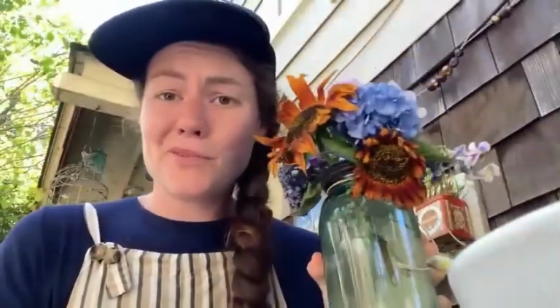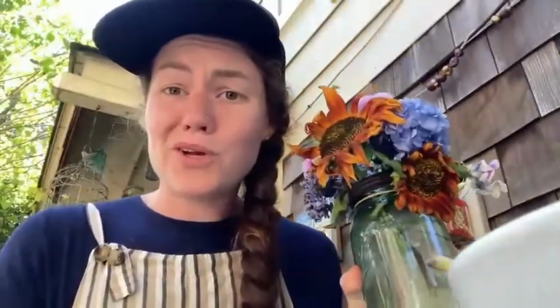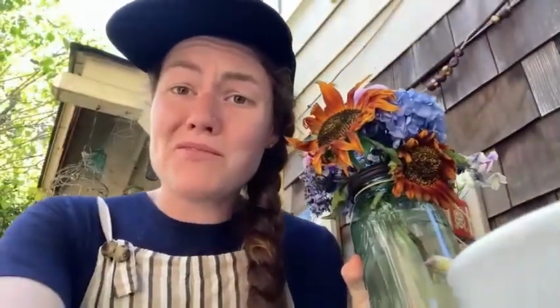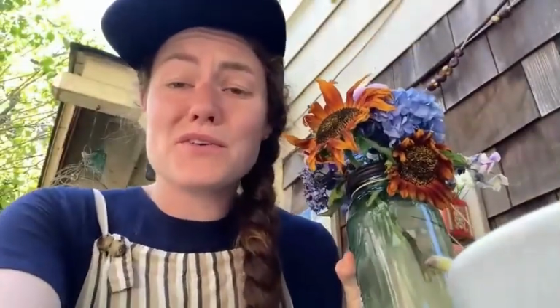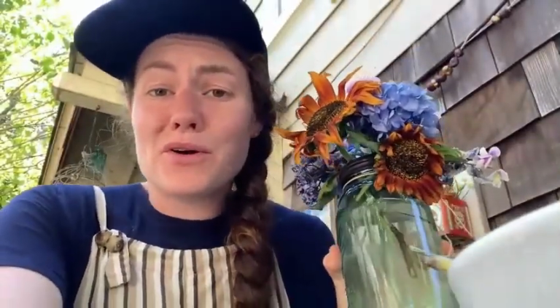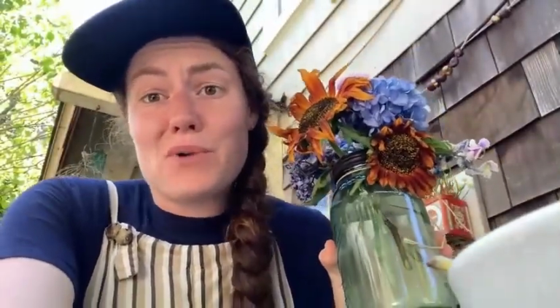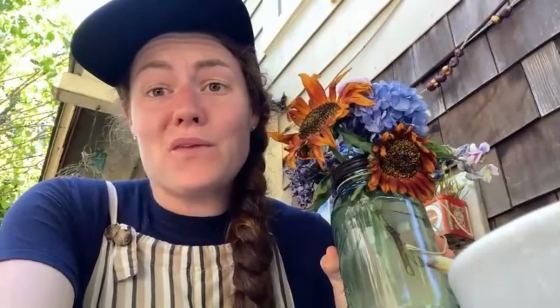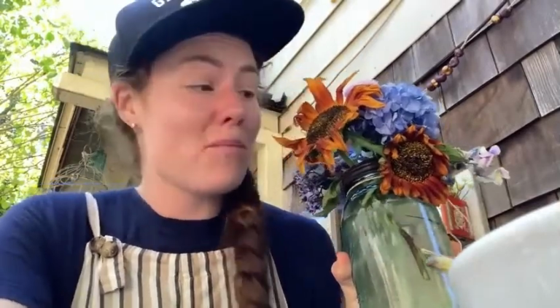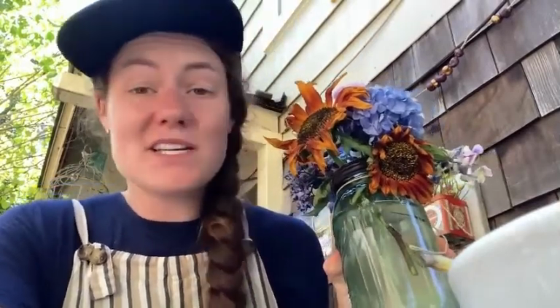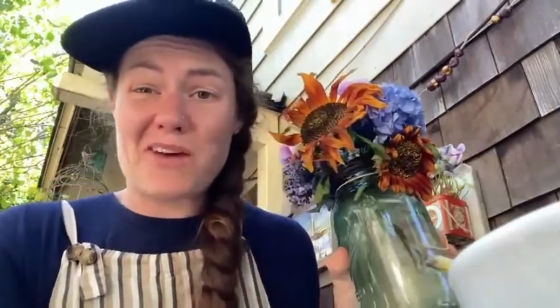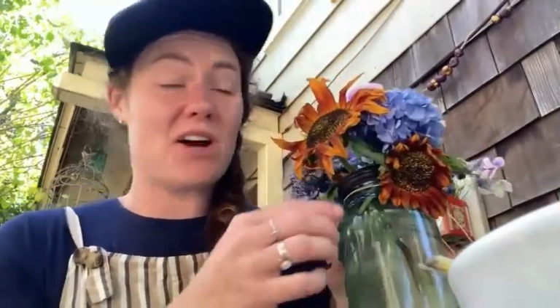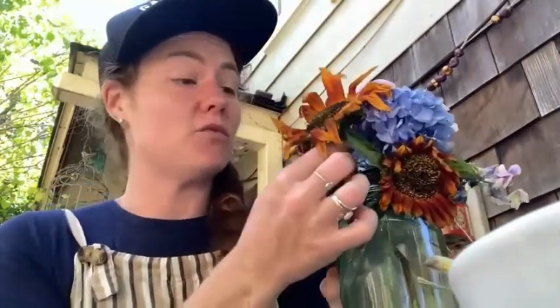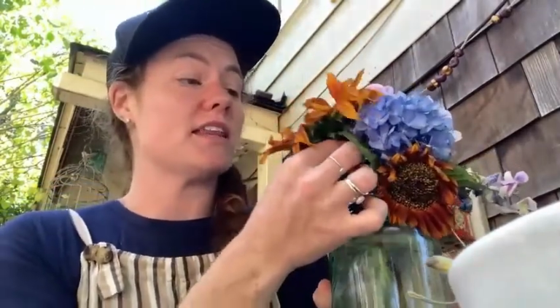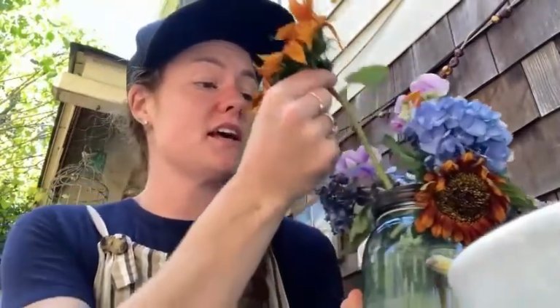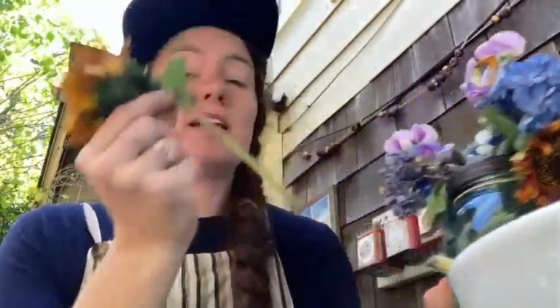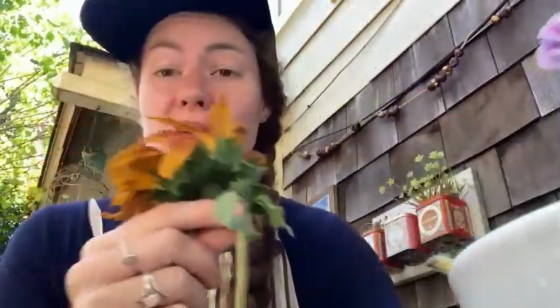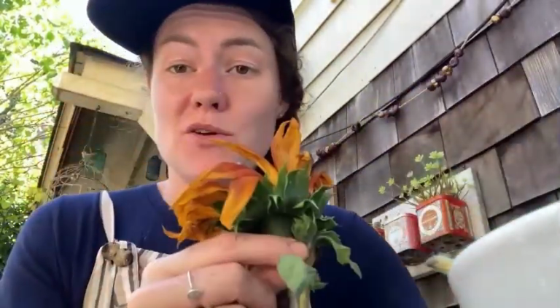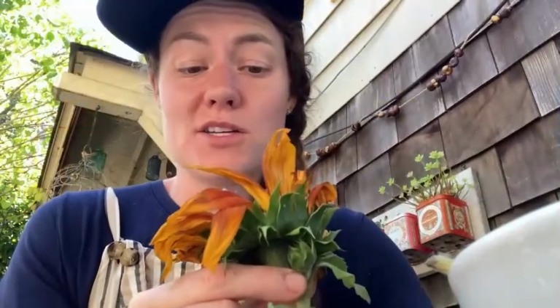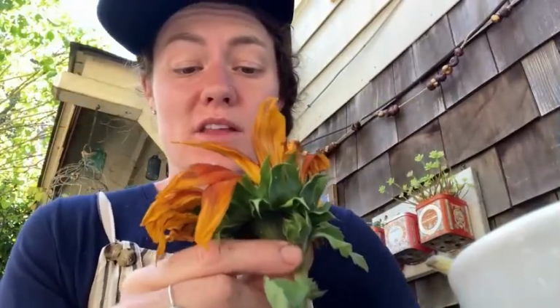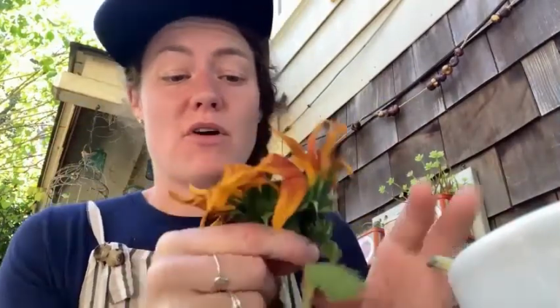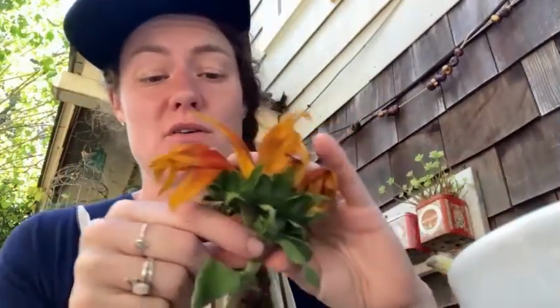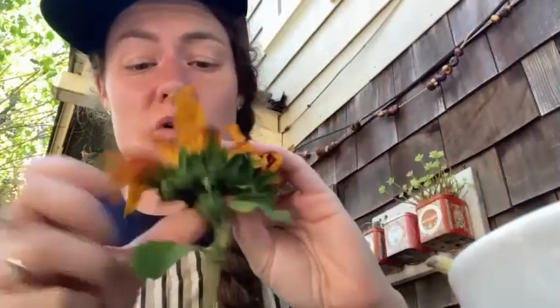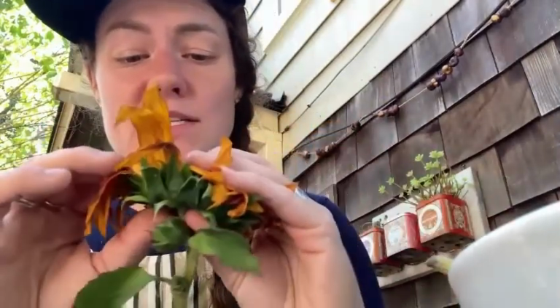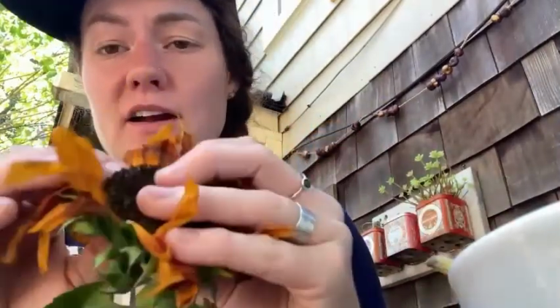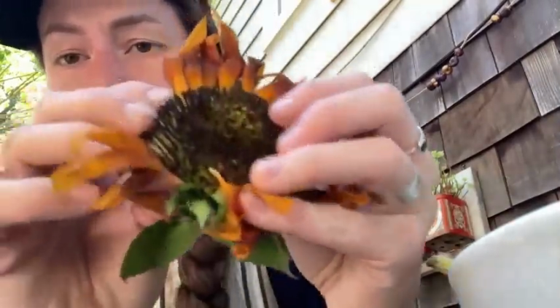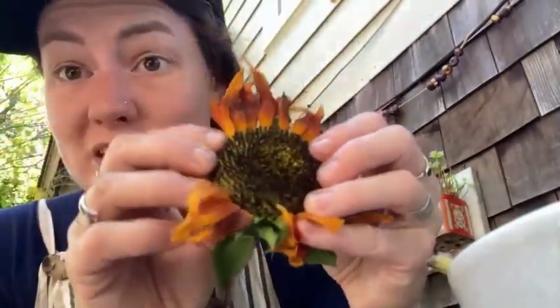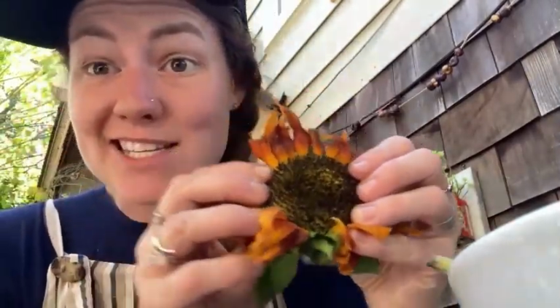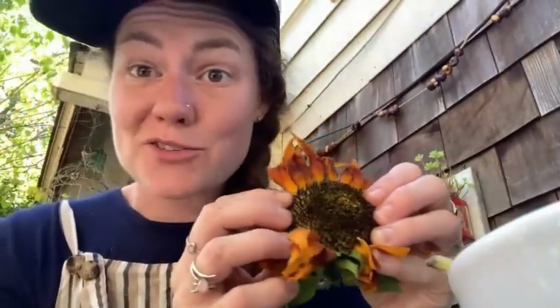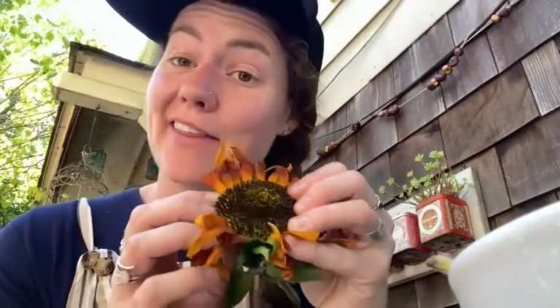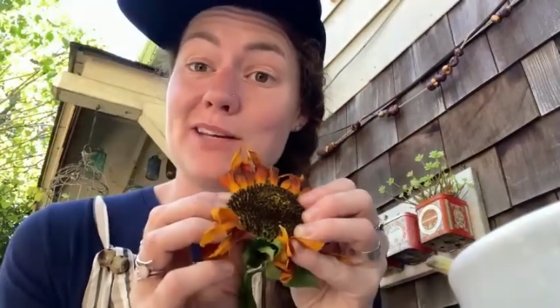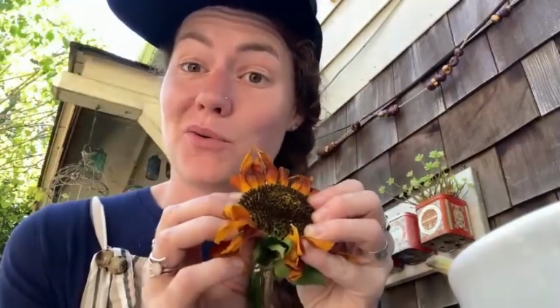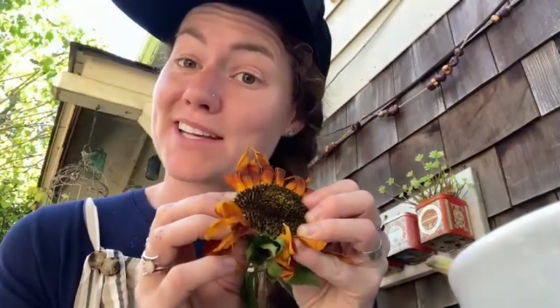Whether you grow some flowers of your own or just bought them at the store, make sure to save them after they've gotten kind of wilty like this. You can keep the petals to do art projects with, but also this whole inside area is filled with seeds that you can dry and then keep stored away for next year.